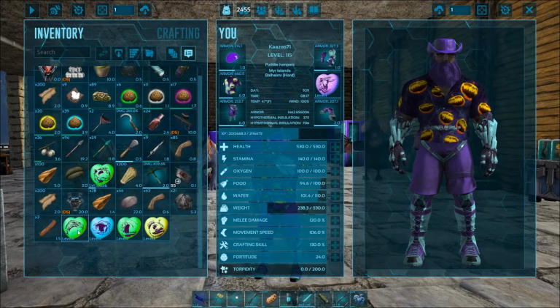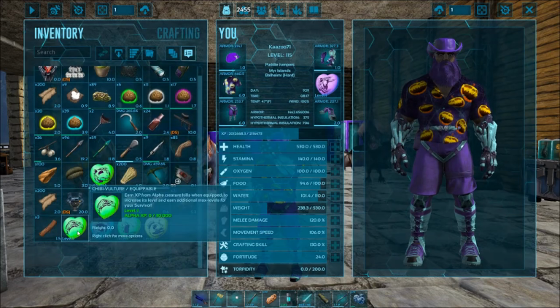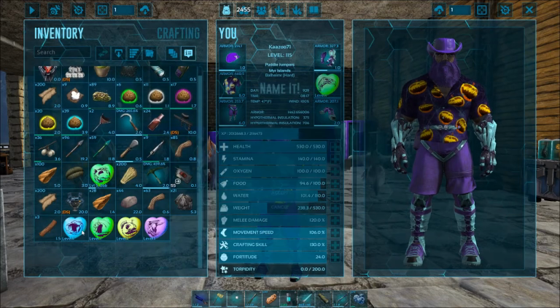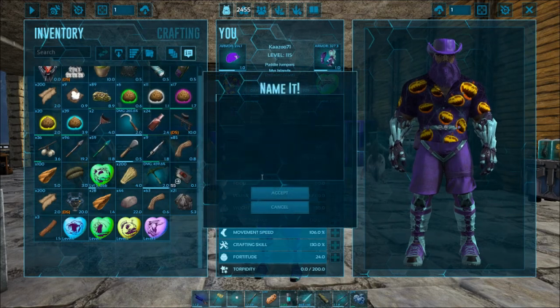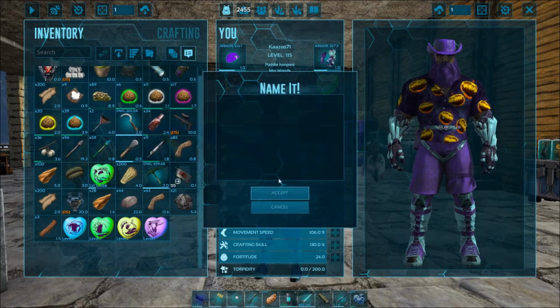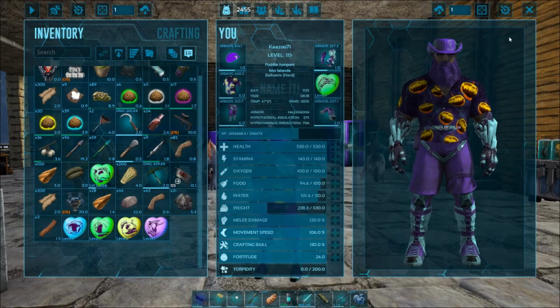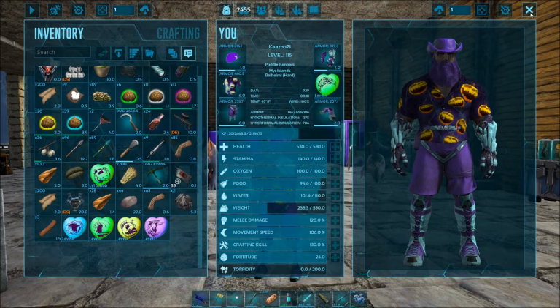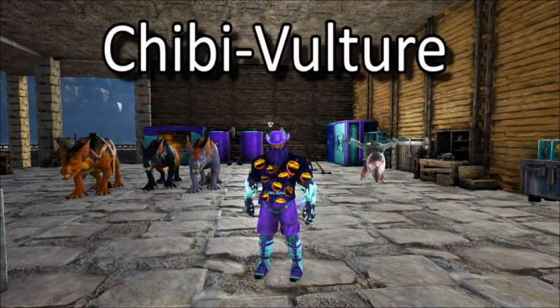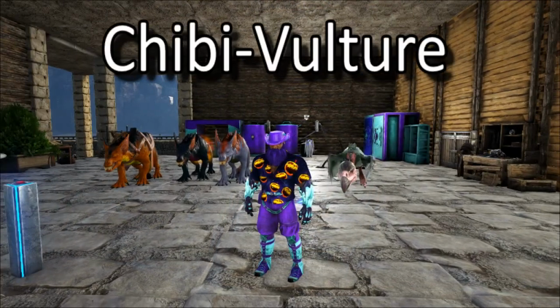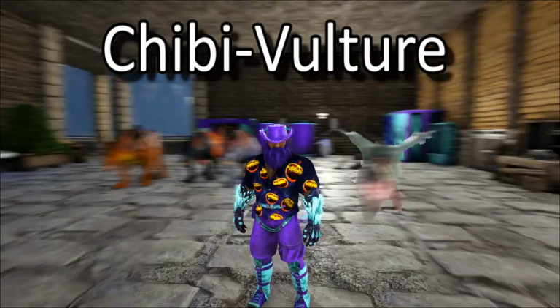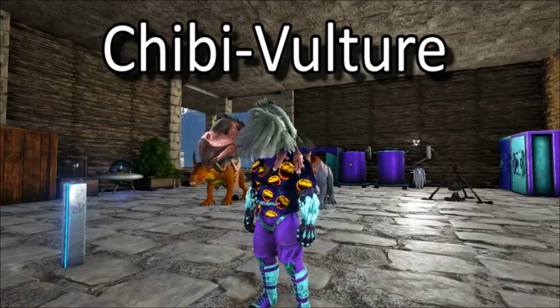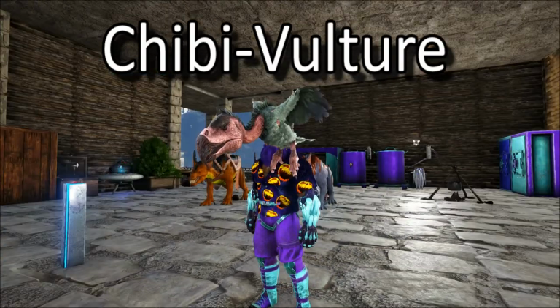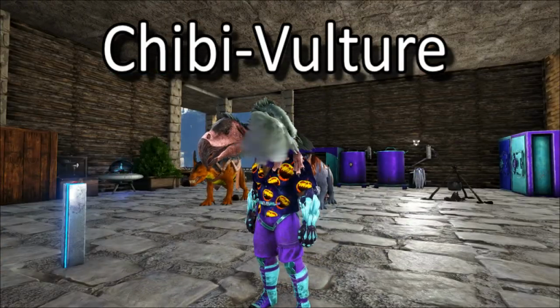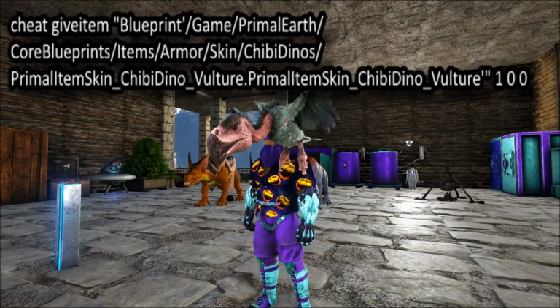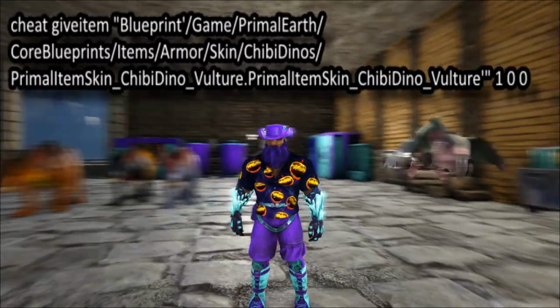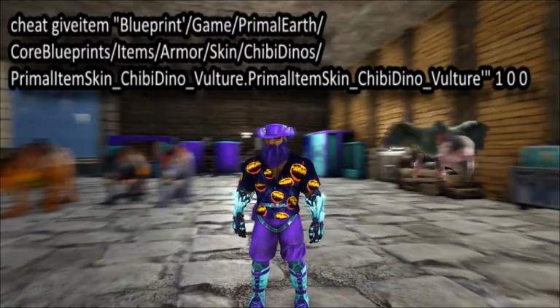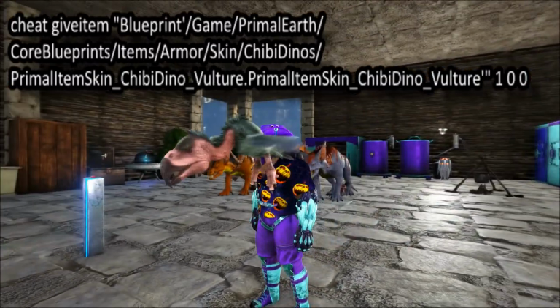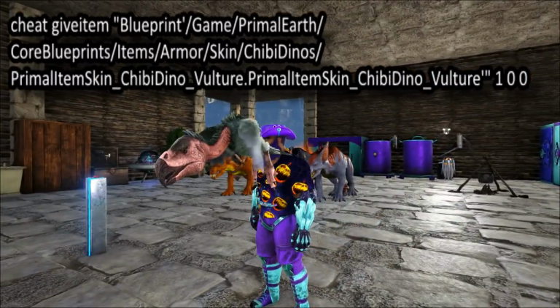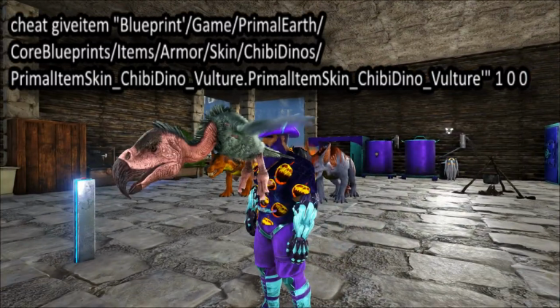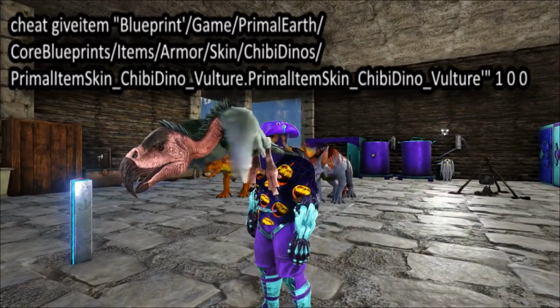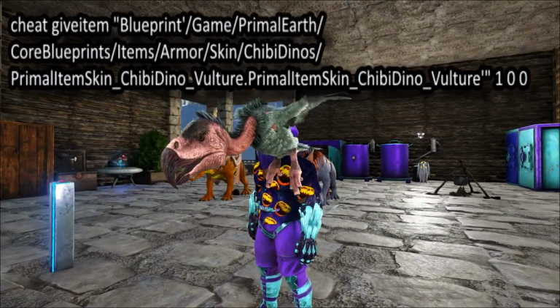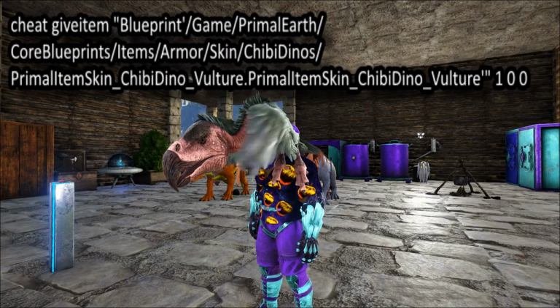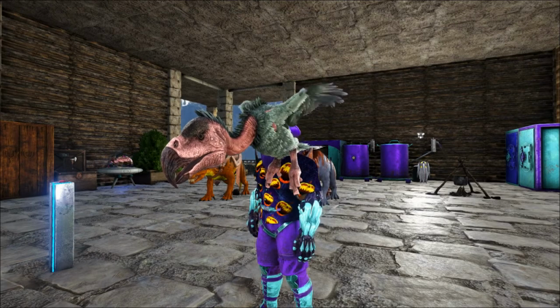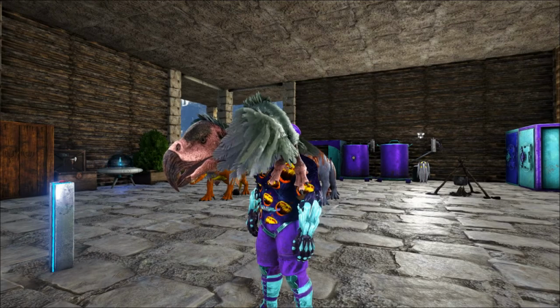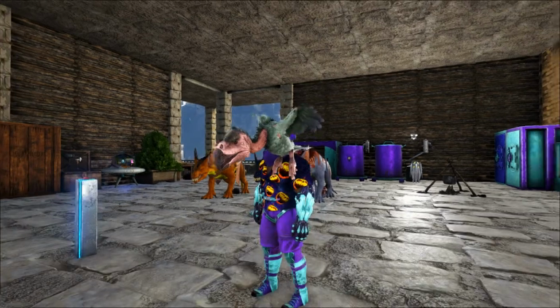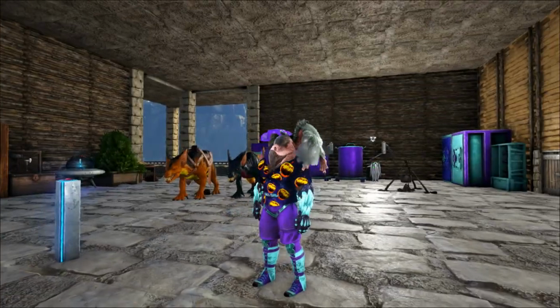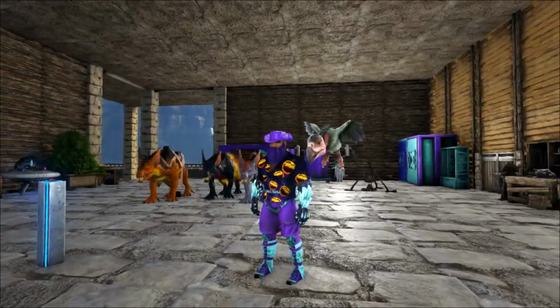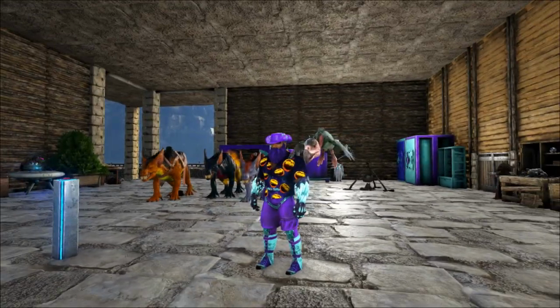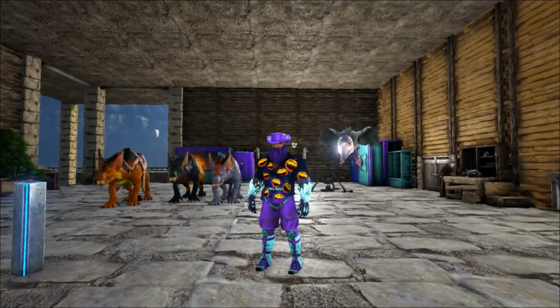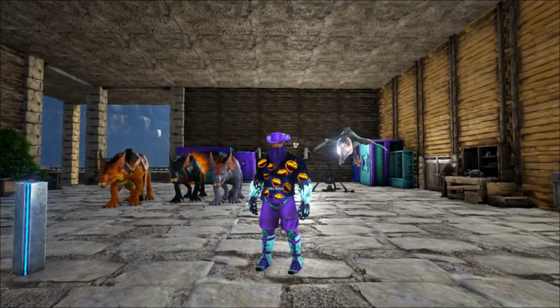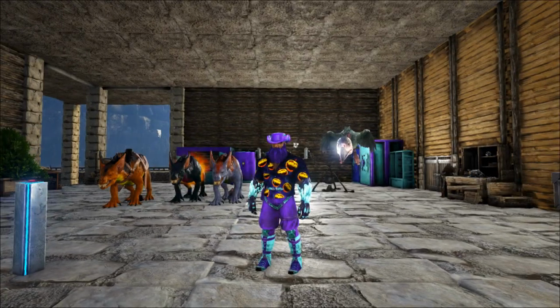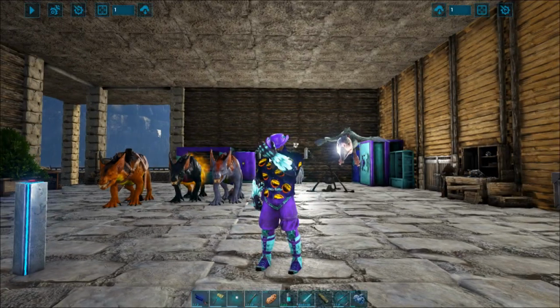Here's the vulture and this is the chibi vulture — the new one. This one has the long code as well; the short code will give you an egg, it doesn't work.